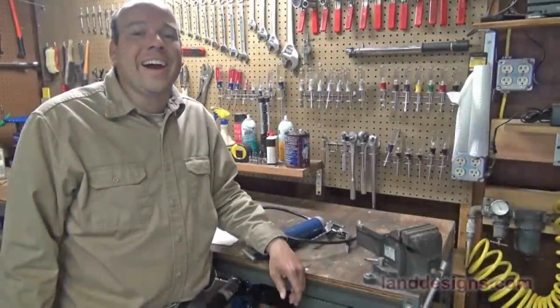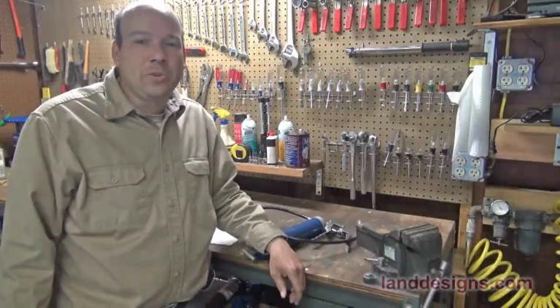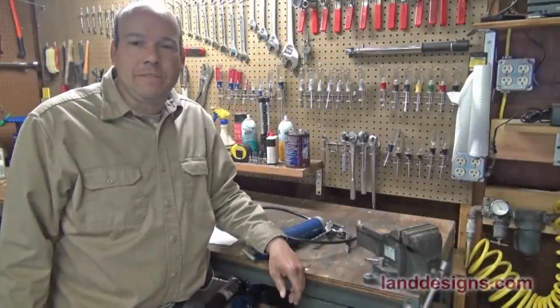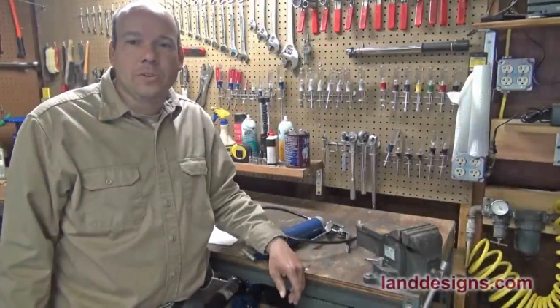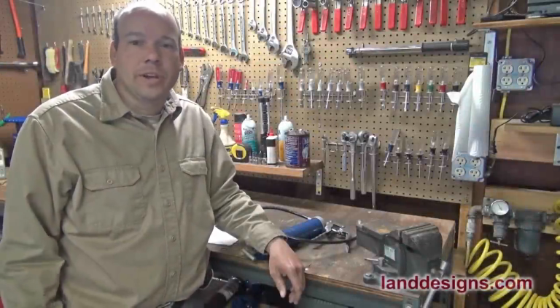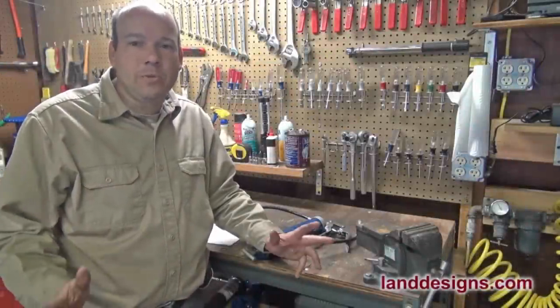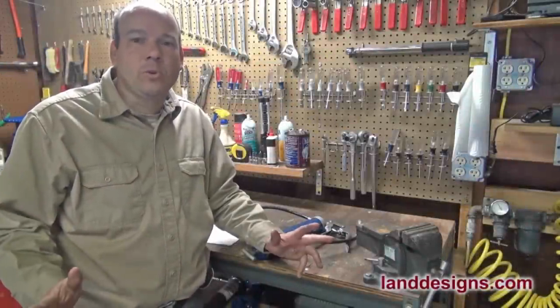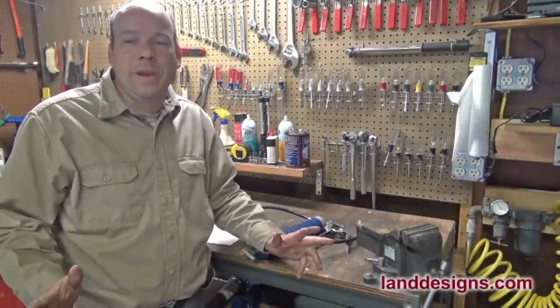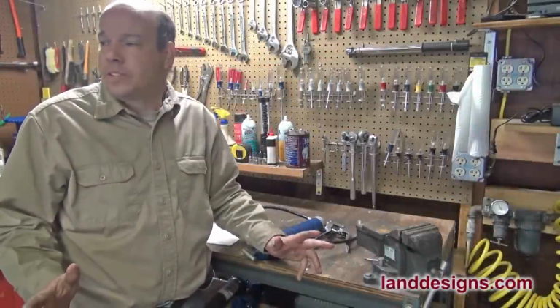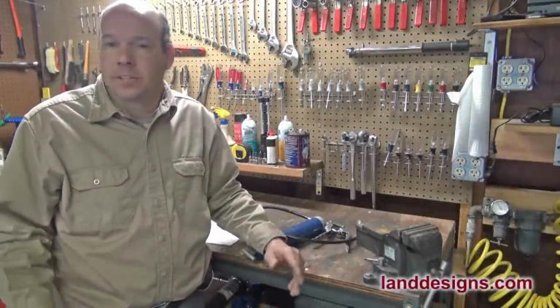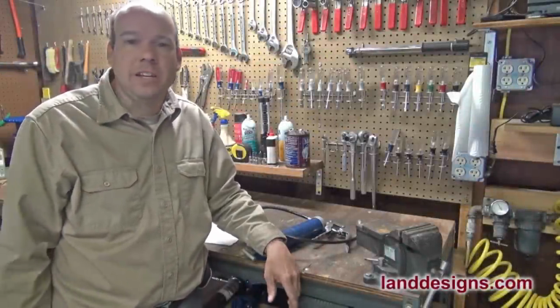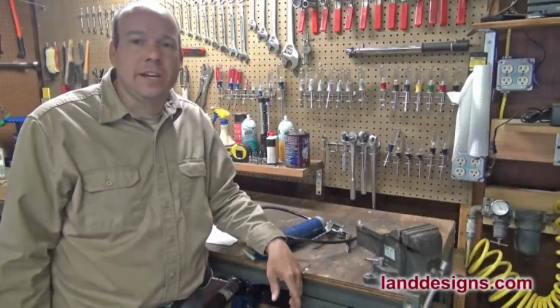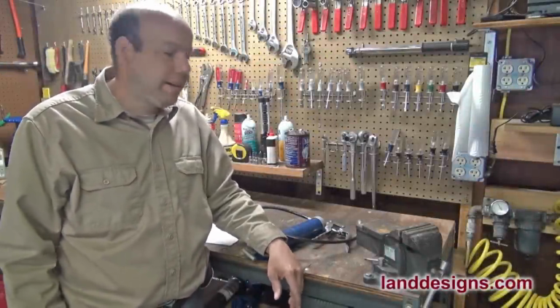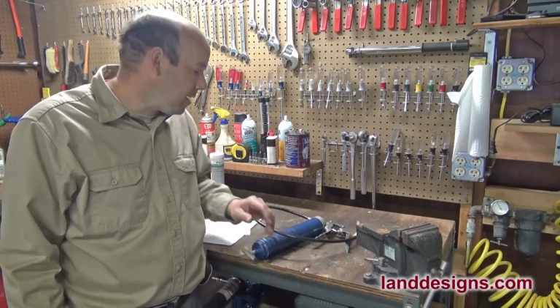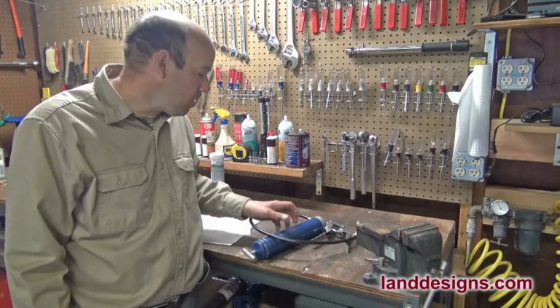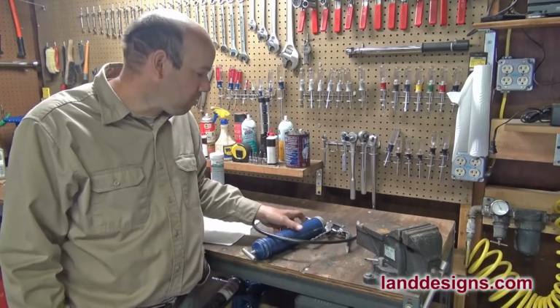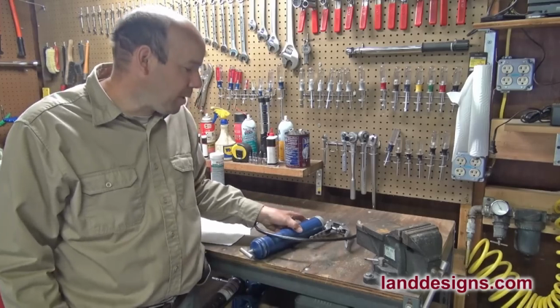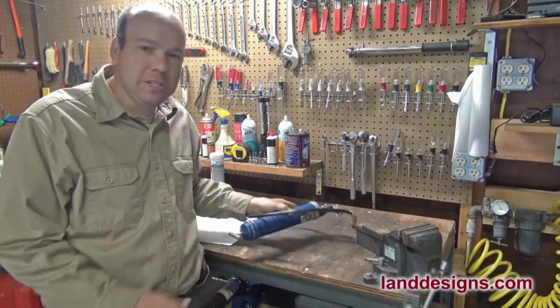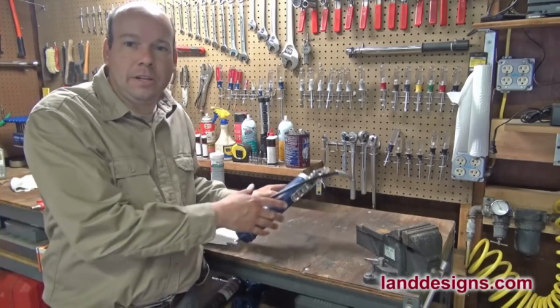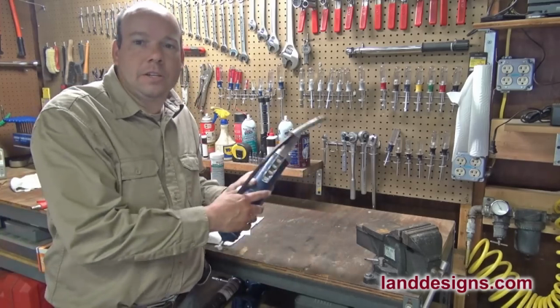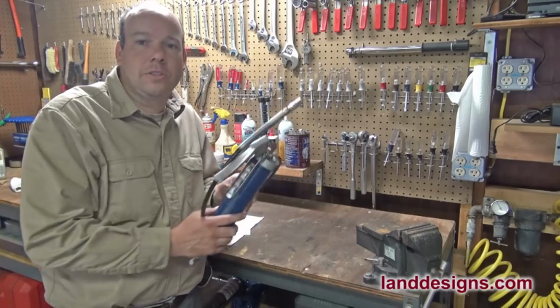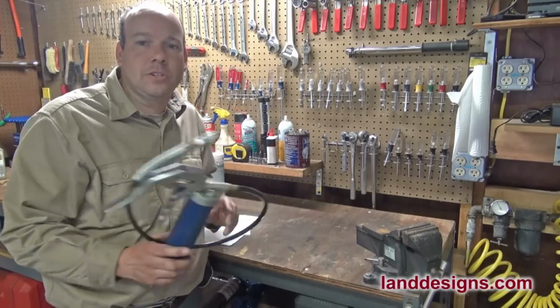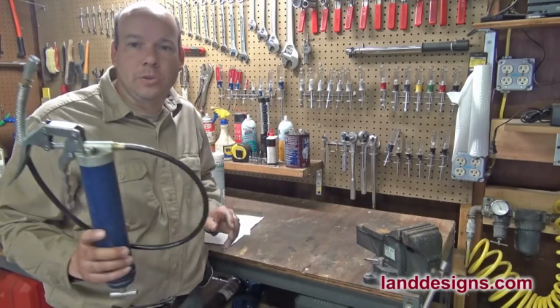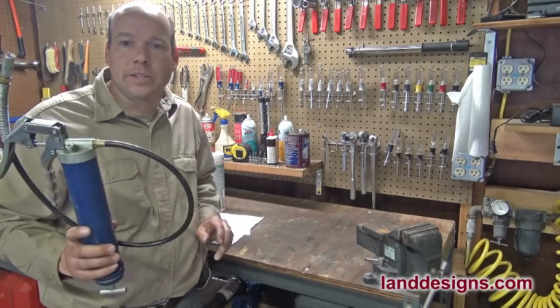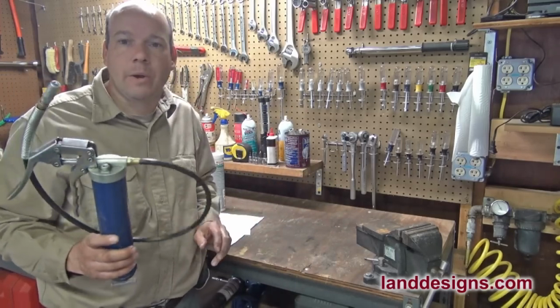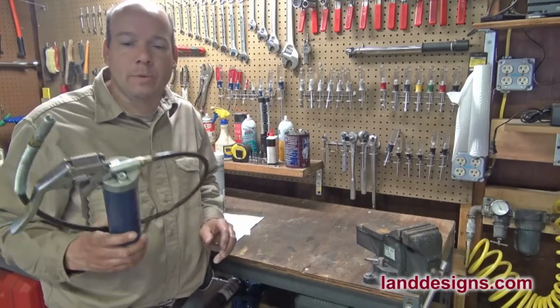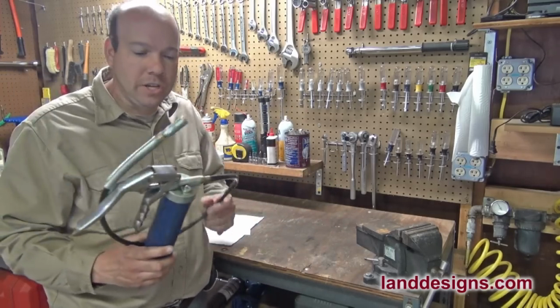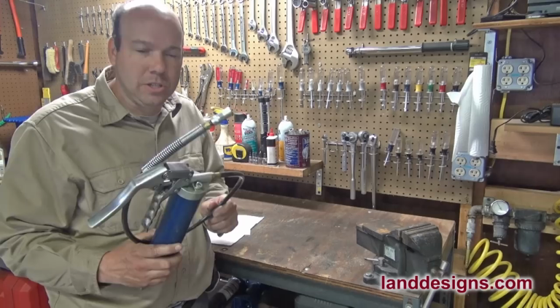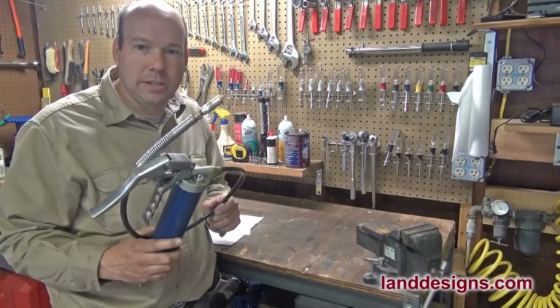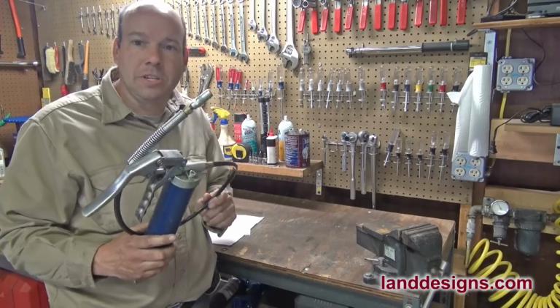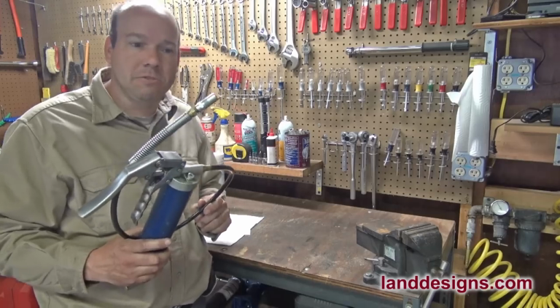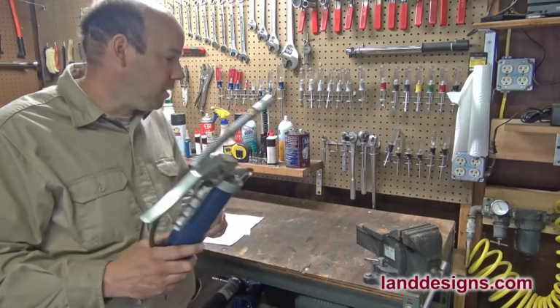How are you doing today, folks? I'm doing some equipment maintenance today. It's a rainy day, and I just ran out of grease in my grease gun. So I thought I'd just show you guys how I go about changing the grease in a grease gun.